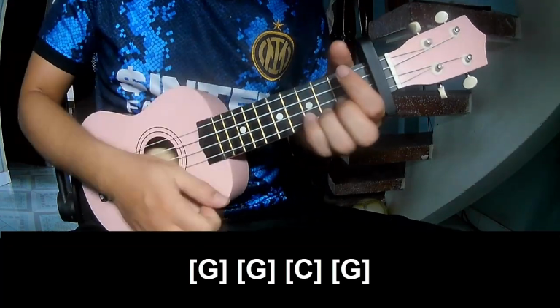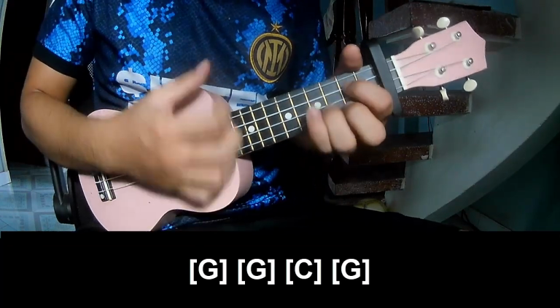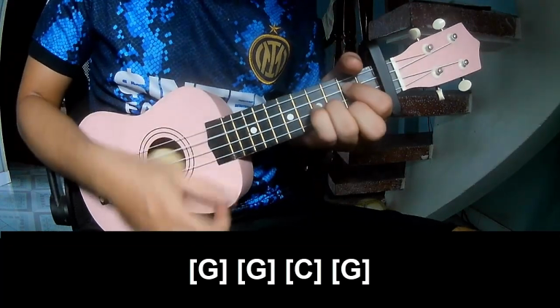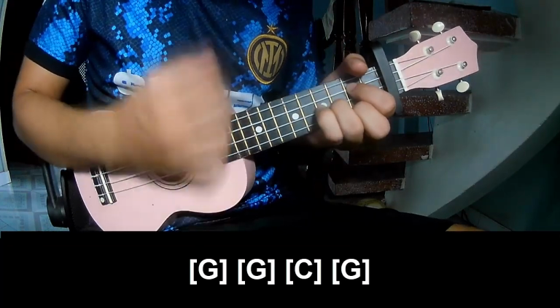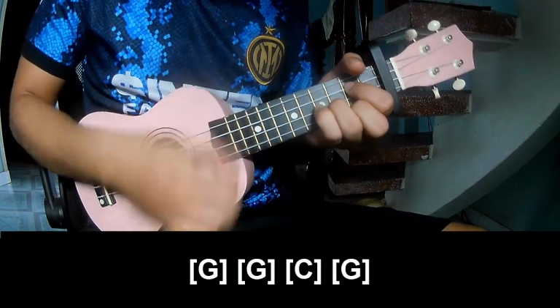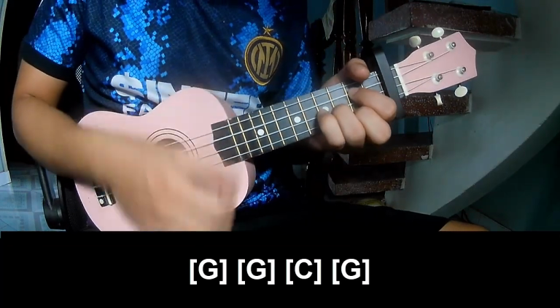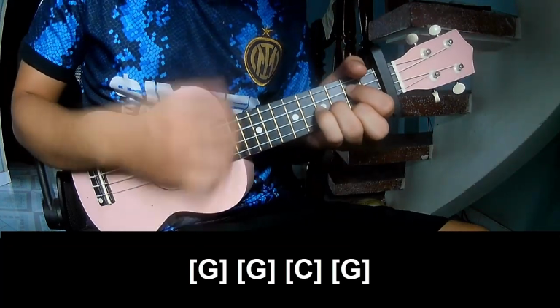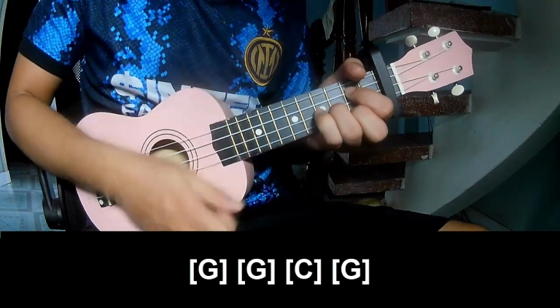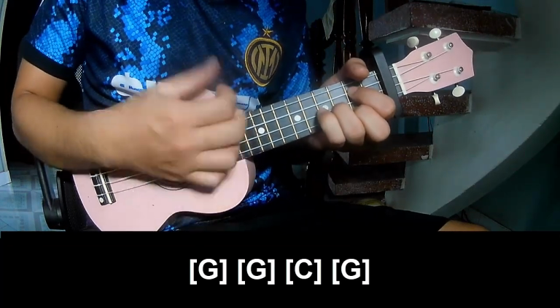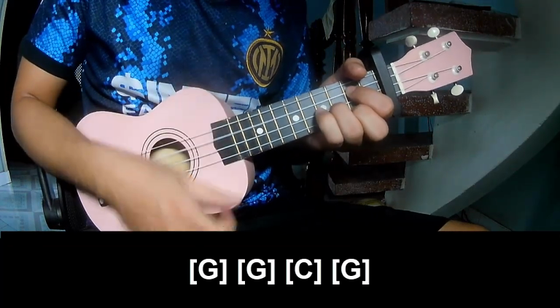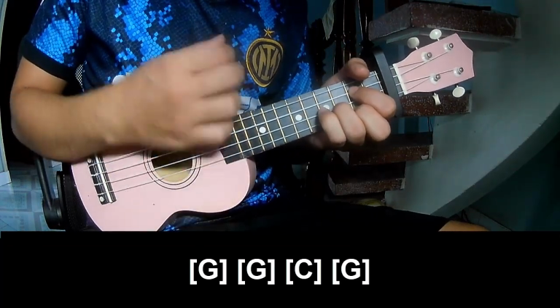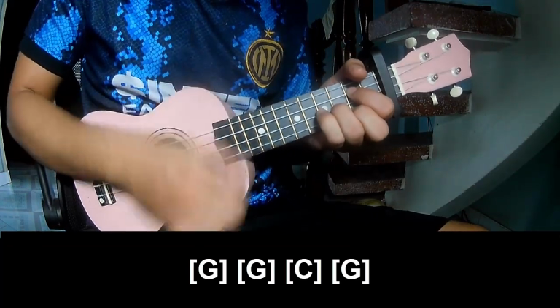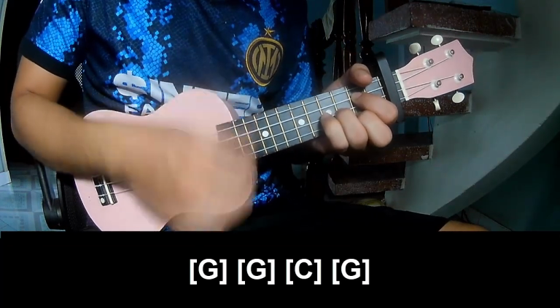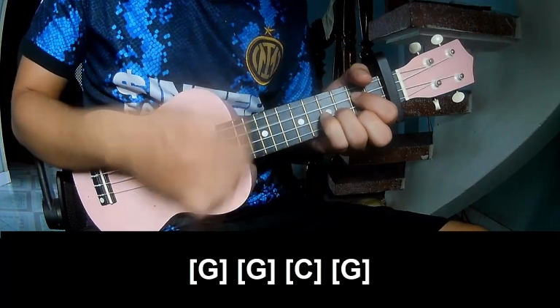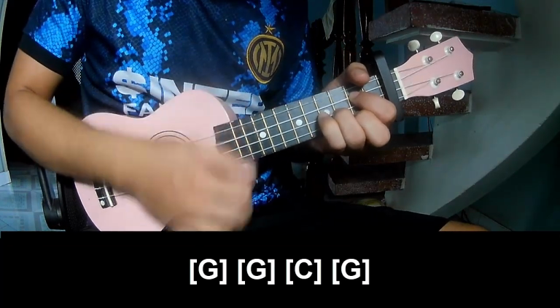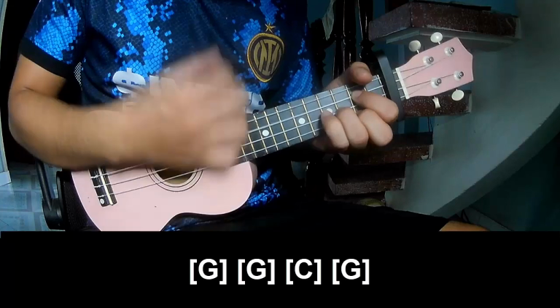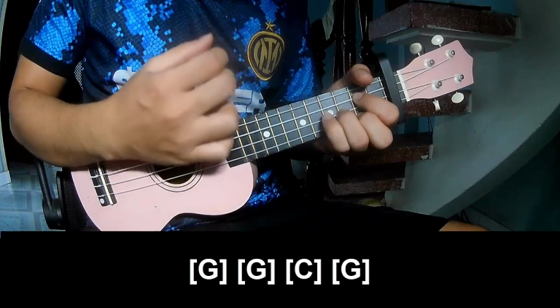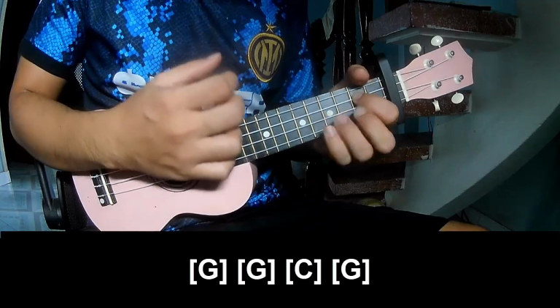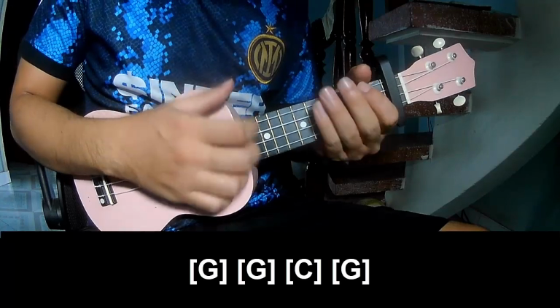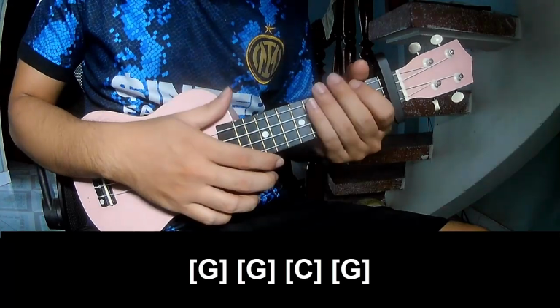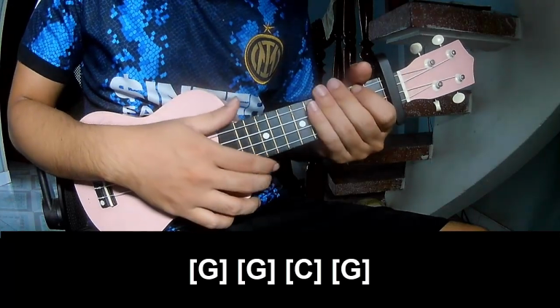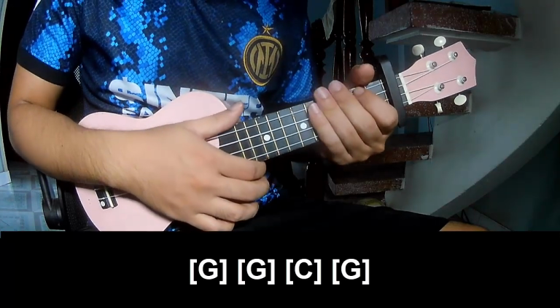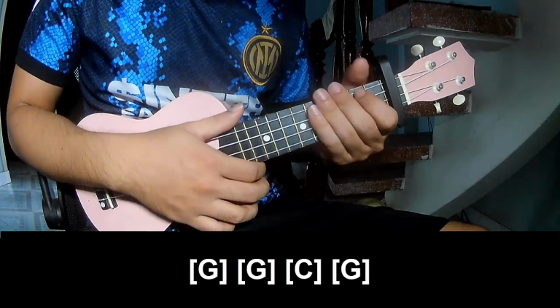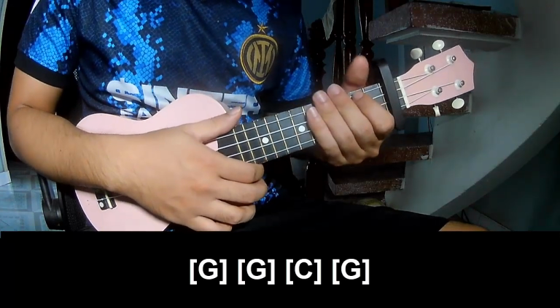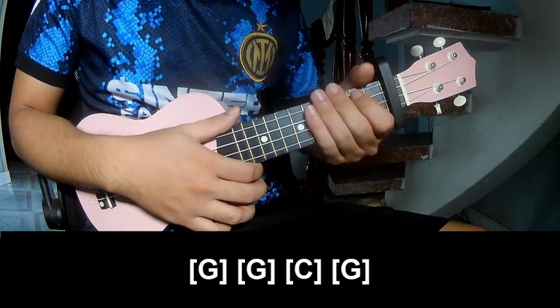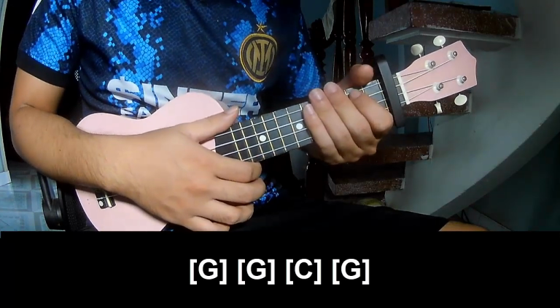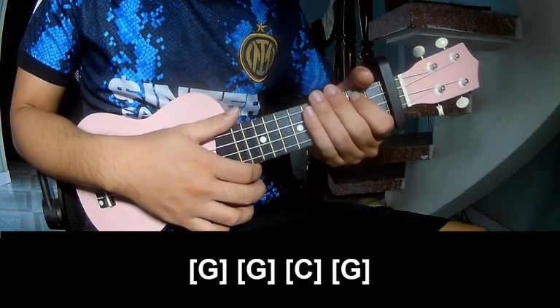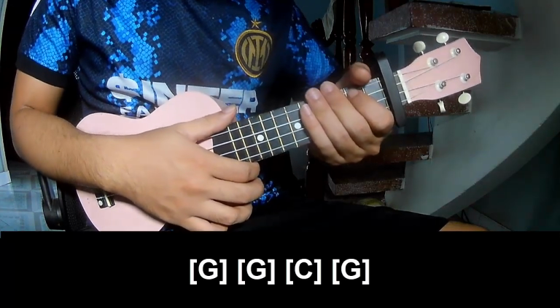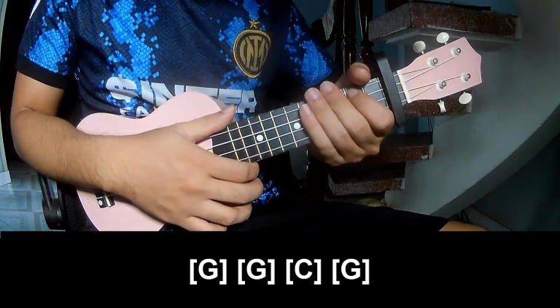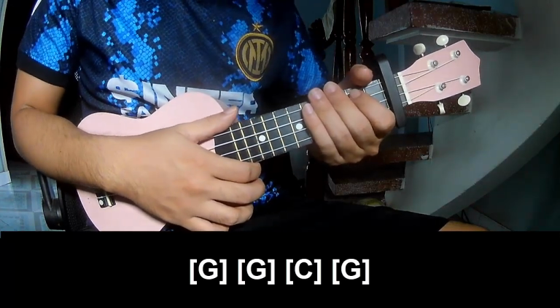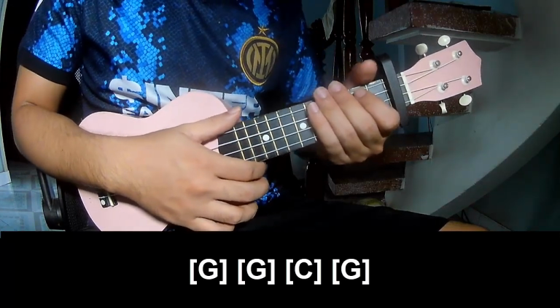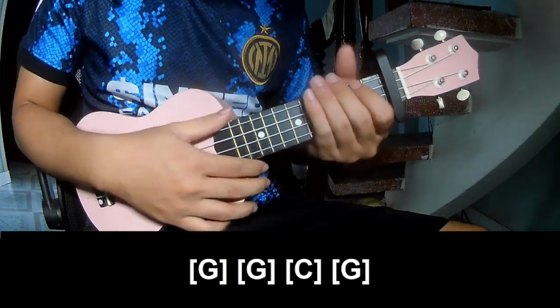And G. And the strum pattern is the same way for each track. Thank you for watching and see you again. Bye bye.